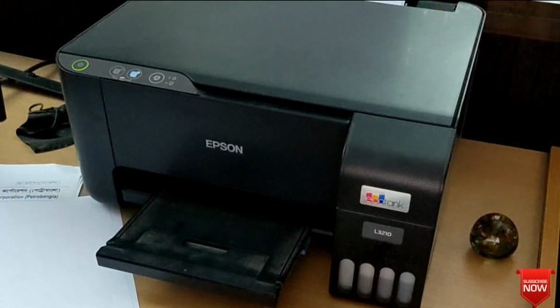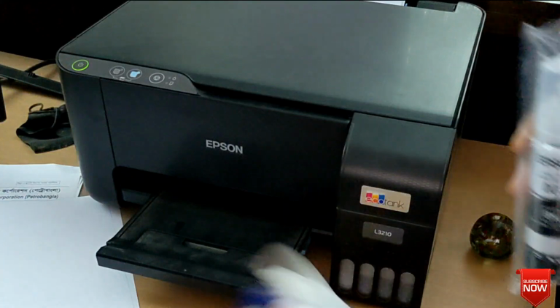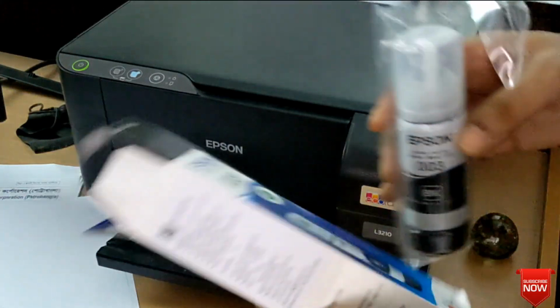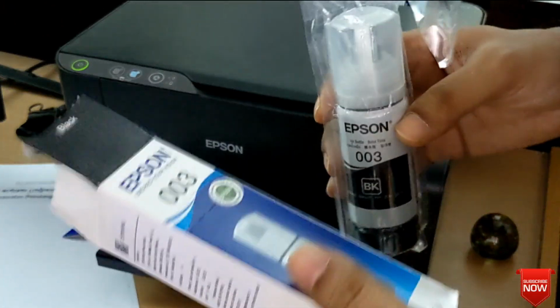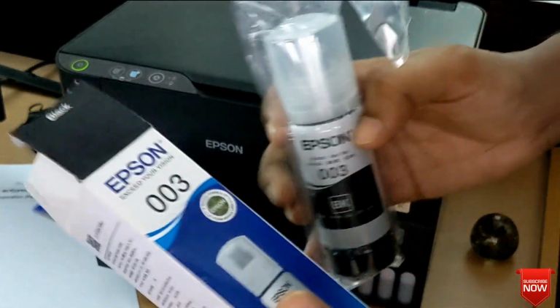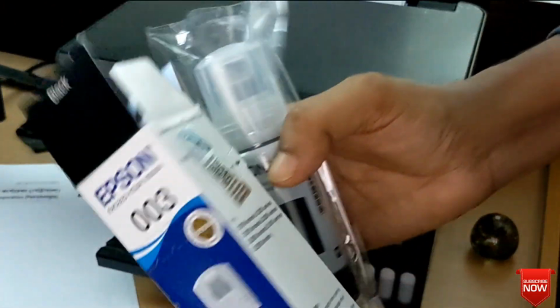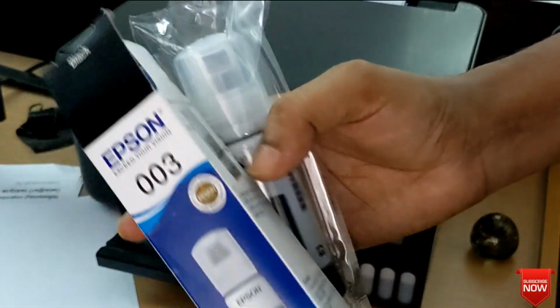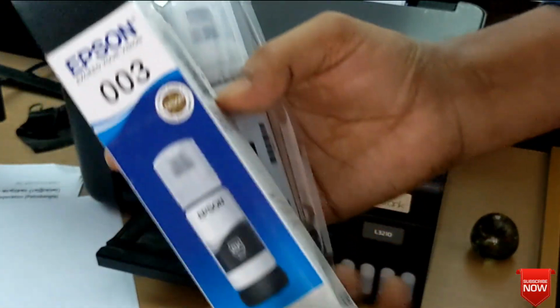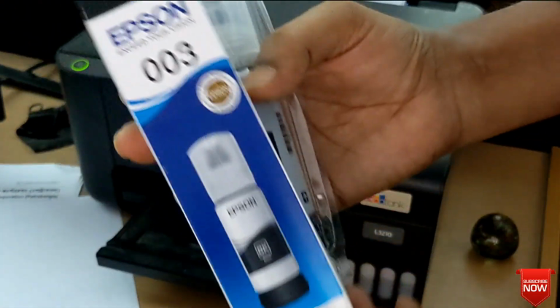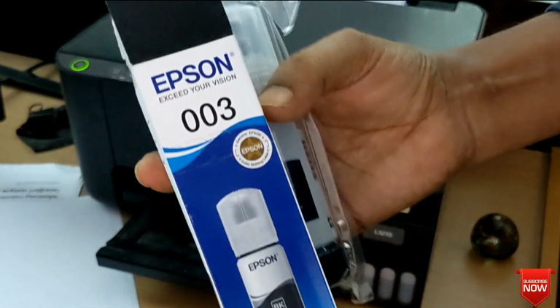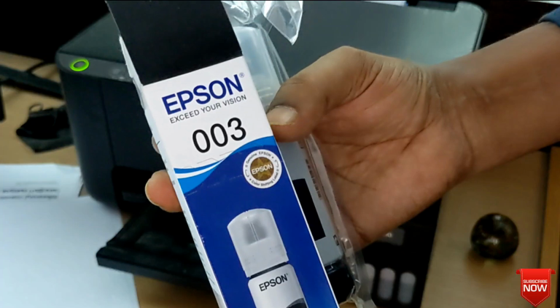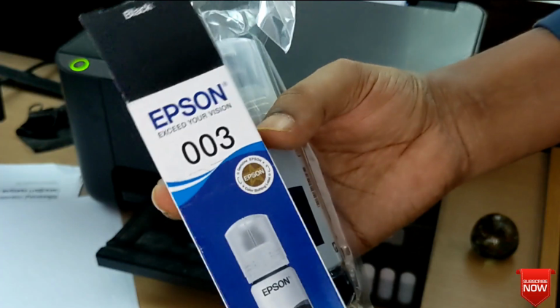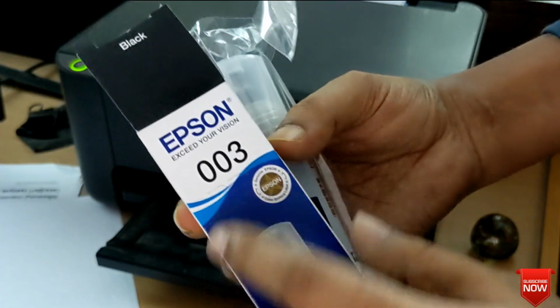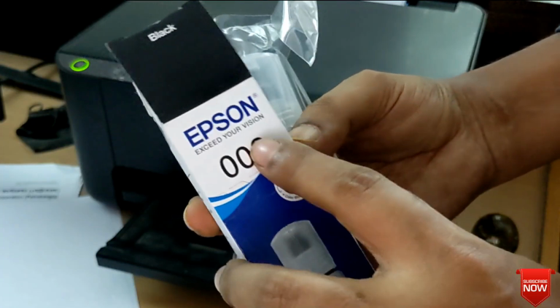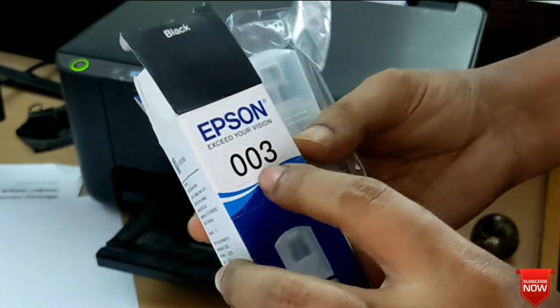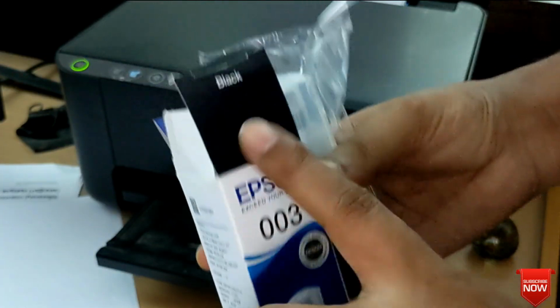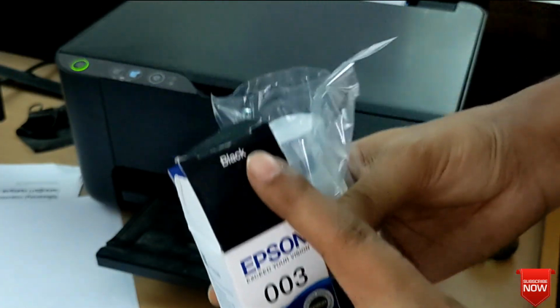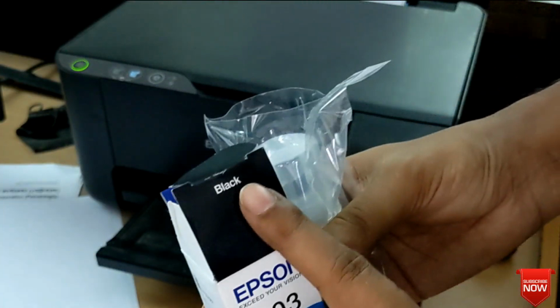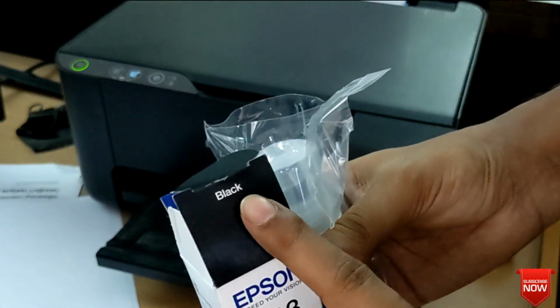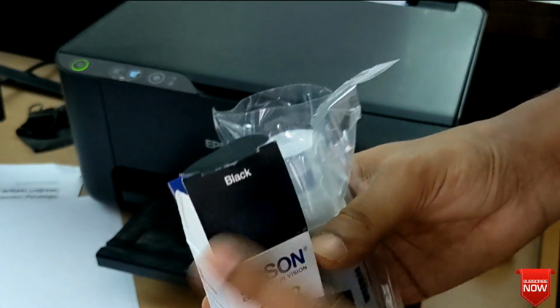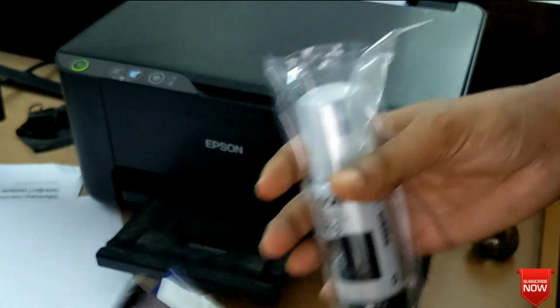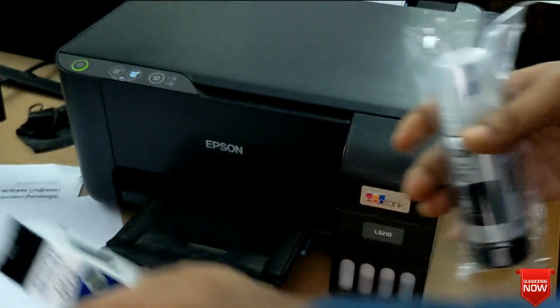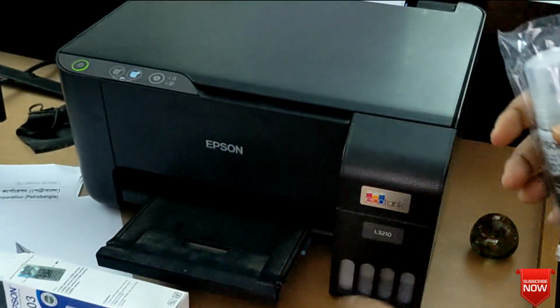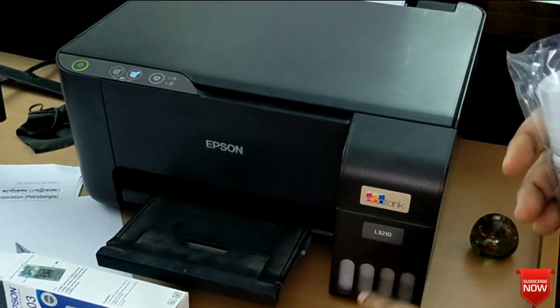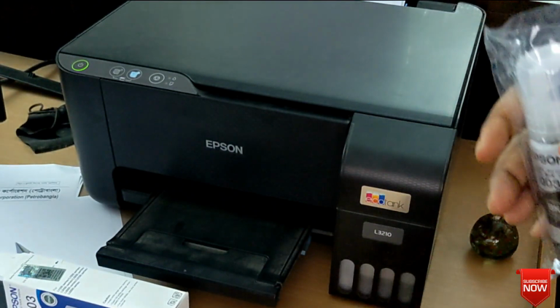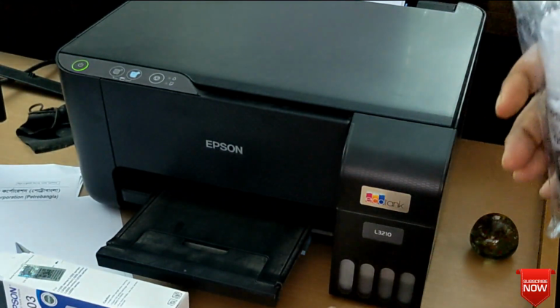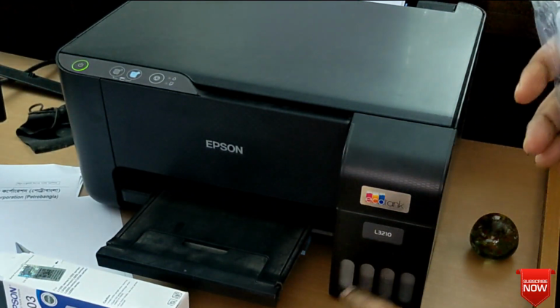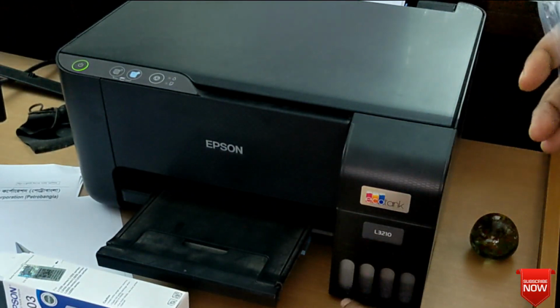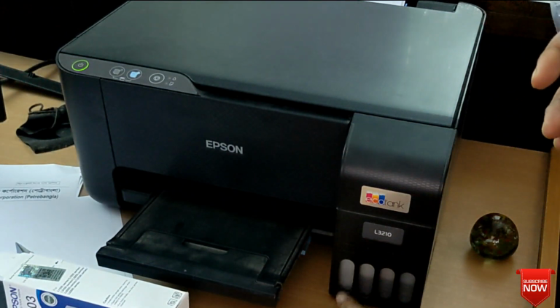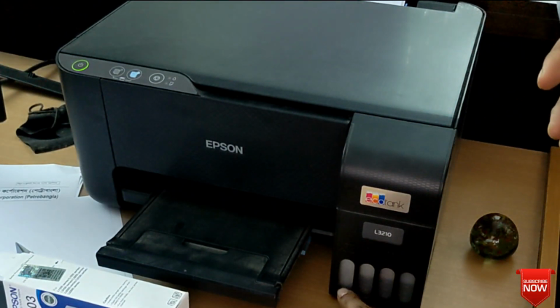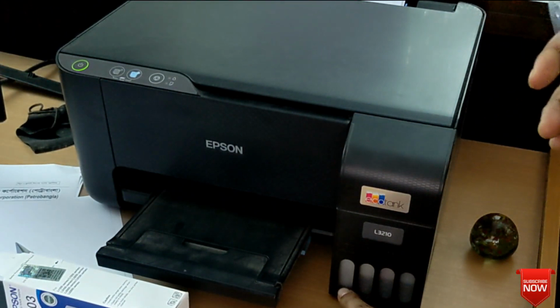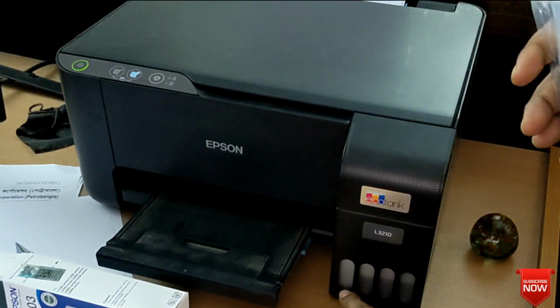Hello viewers, hope all of you are well. In this video I will show you how to fill ink on the Epson L3210 printer, so stay tuned.